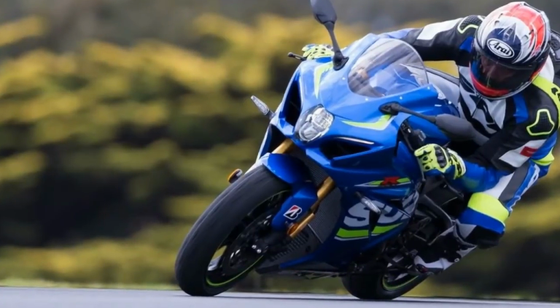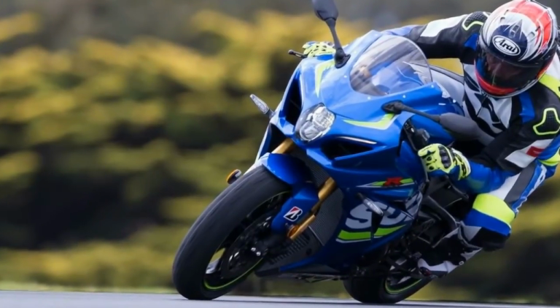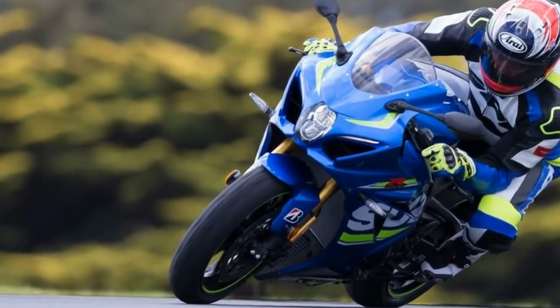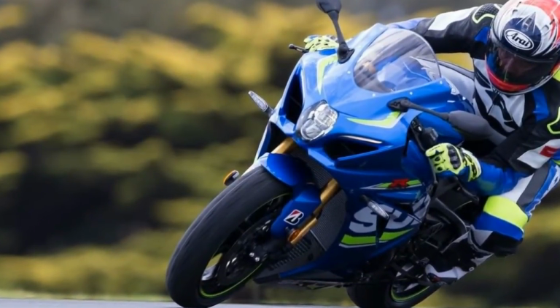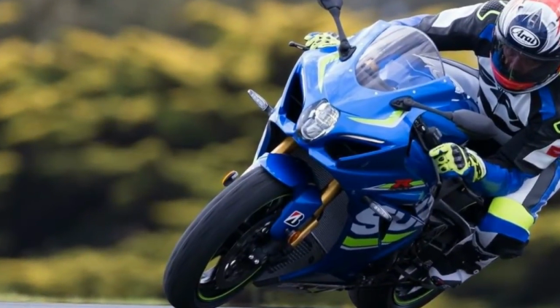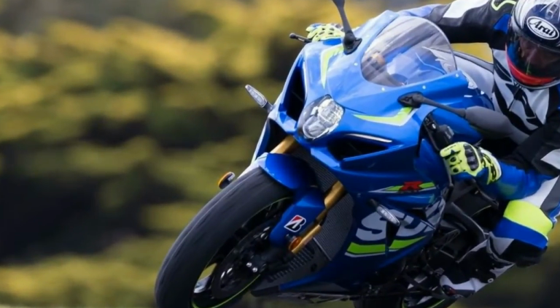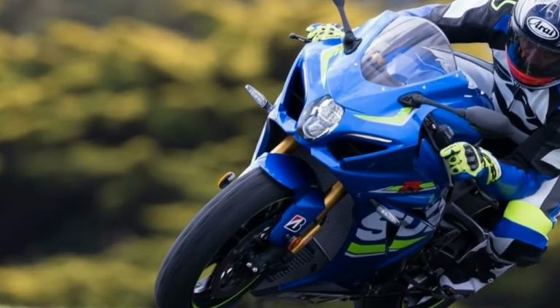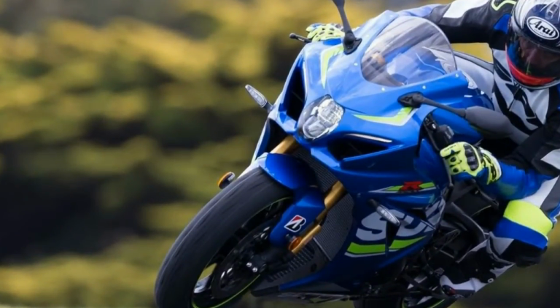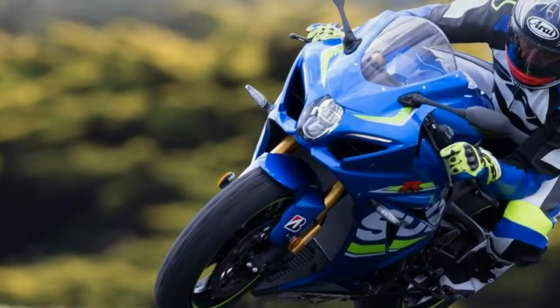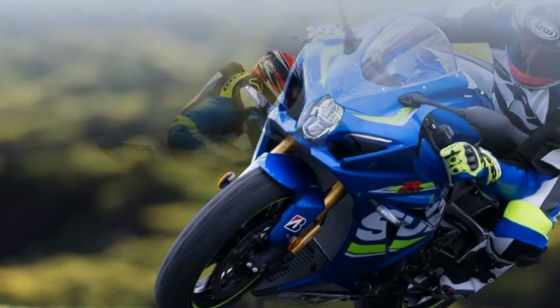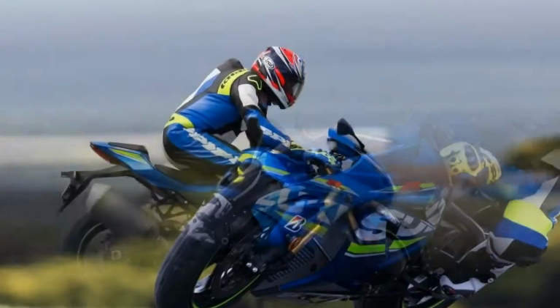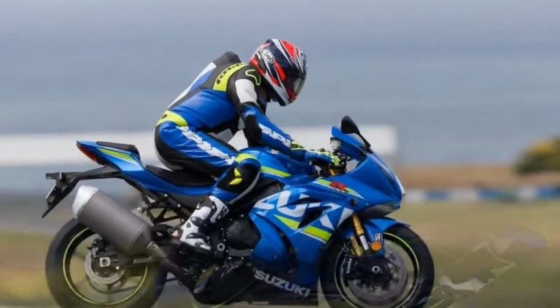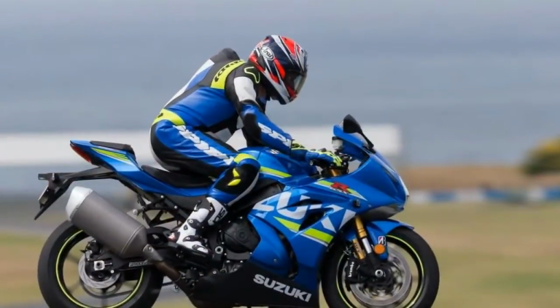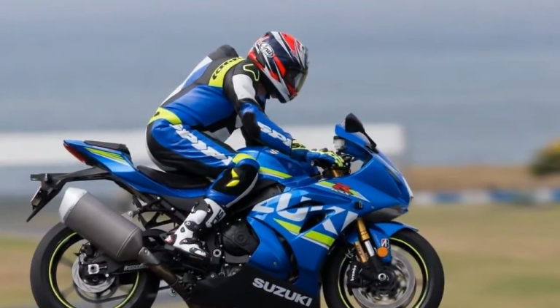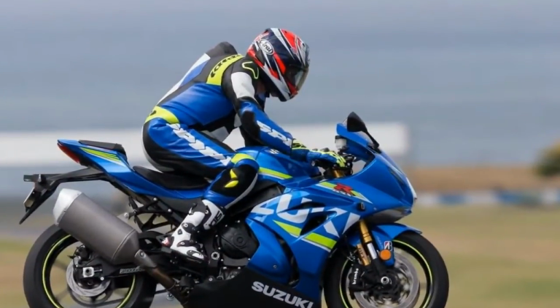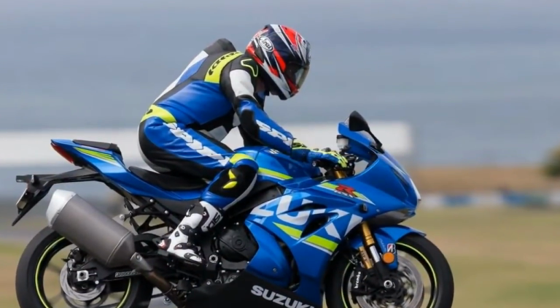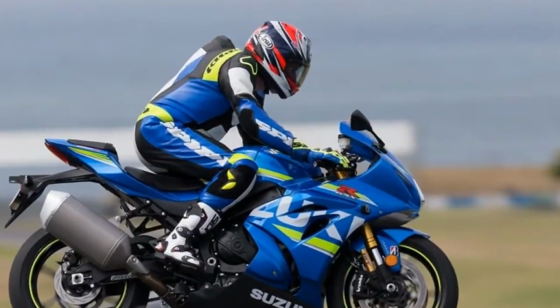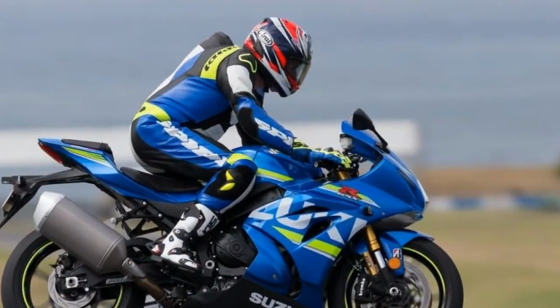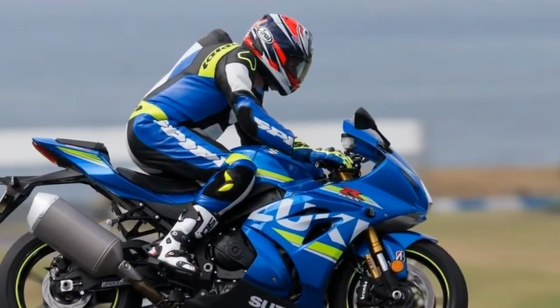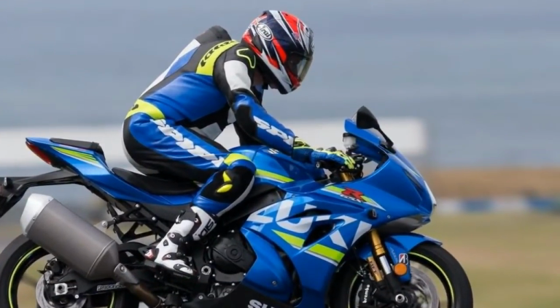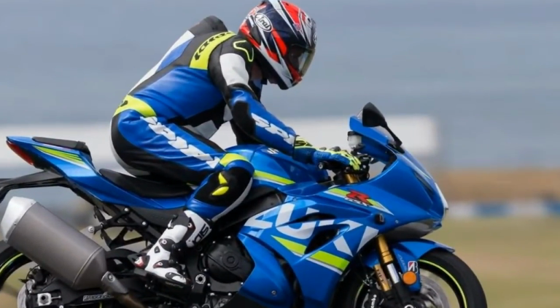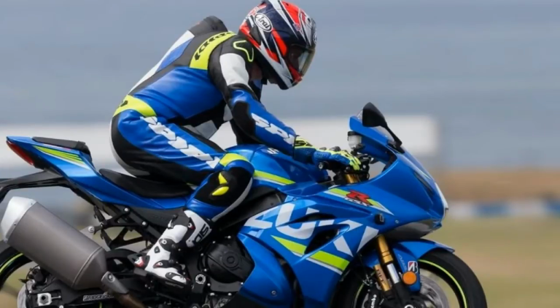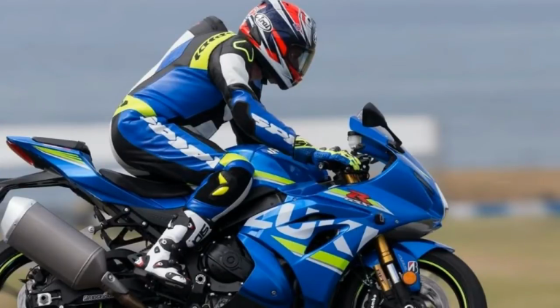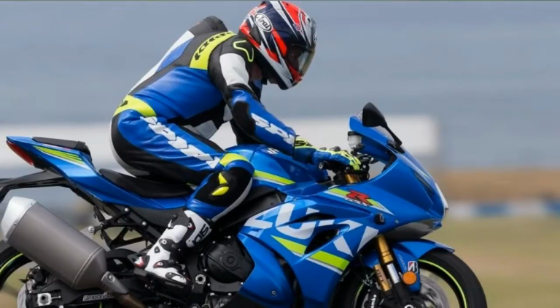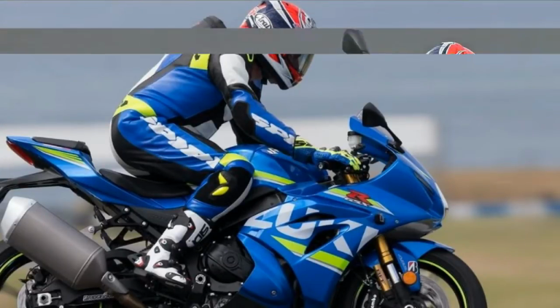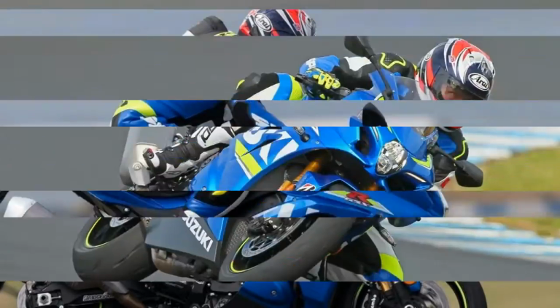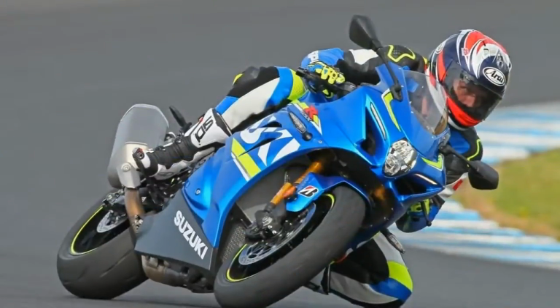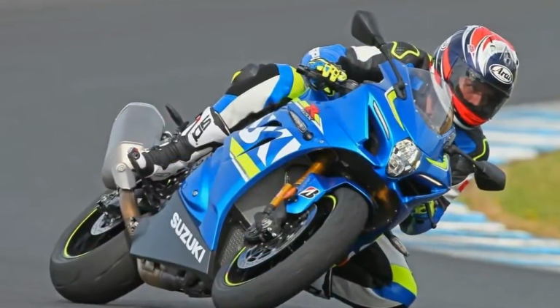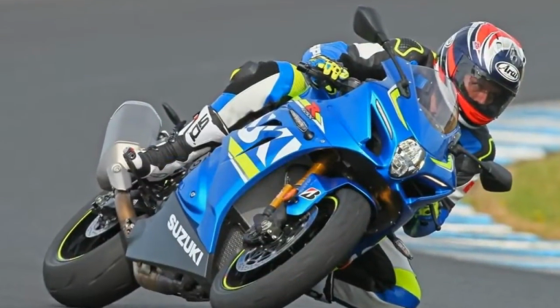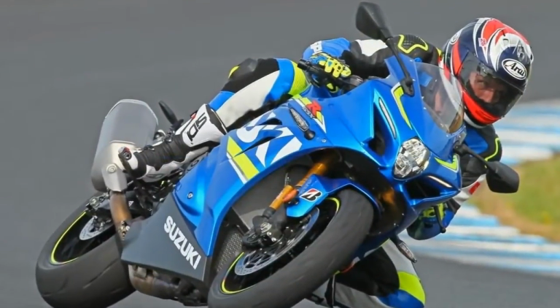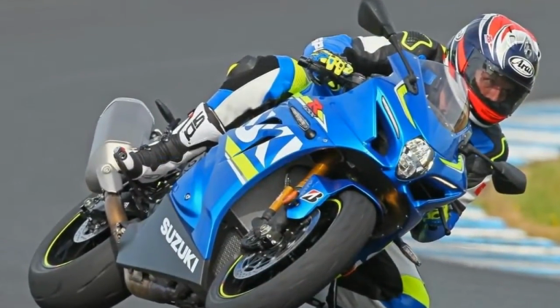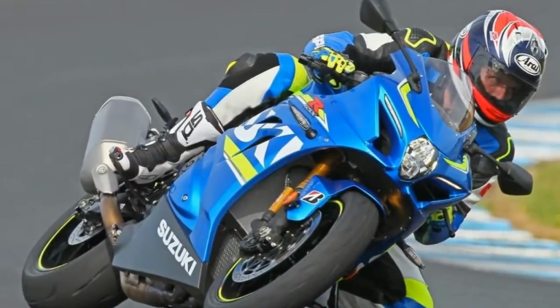Brakes: front brake diameter 310mm, front brake type dual hydraulic disc. Rear brake diameter 240mm, rear brake type hydraulic disc. Suspension and steering: front suspension air adjustable.